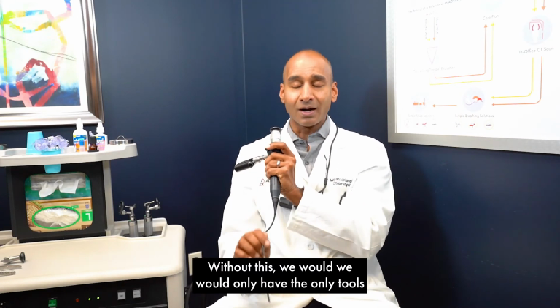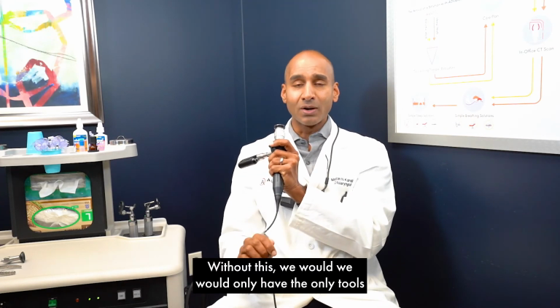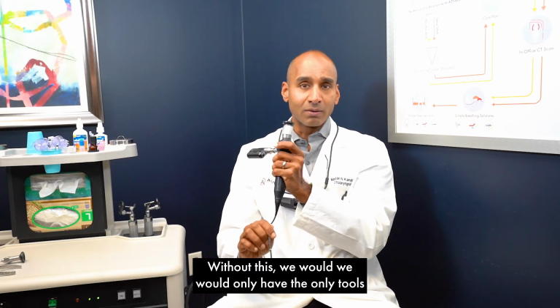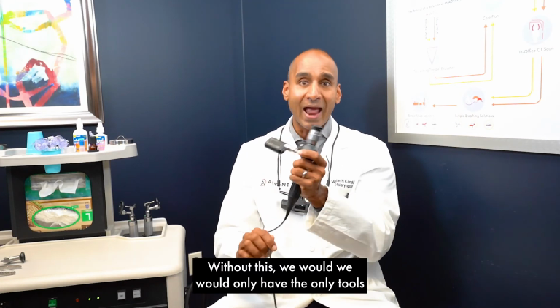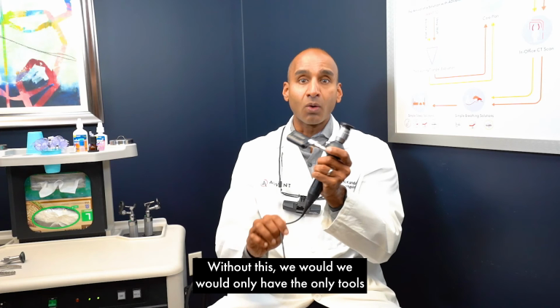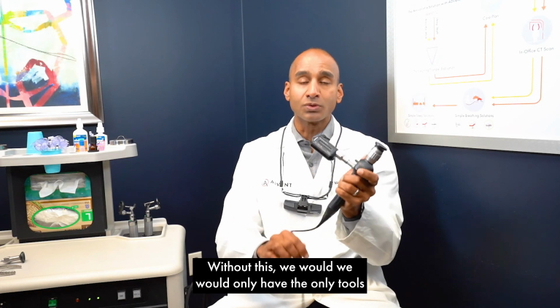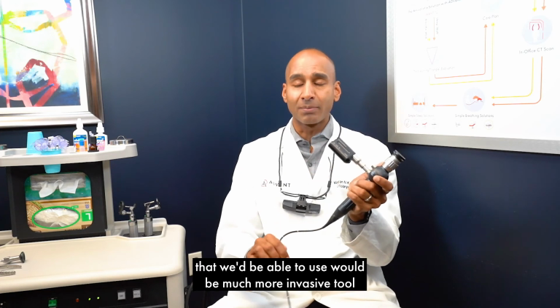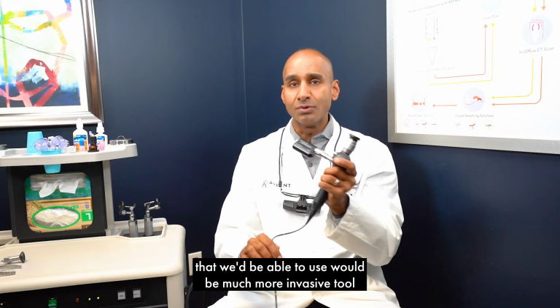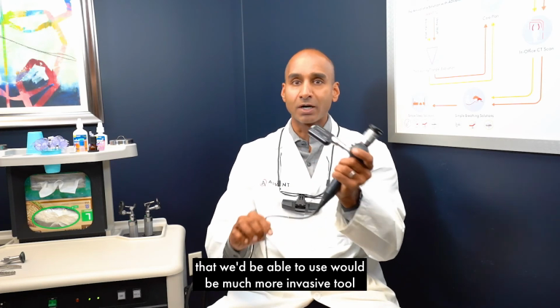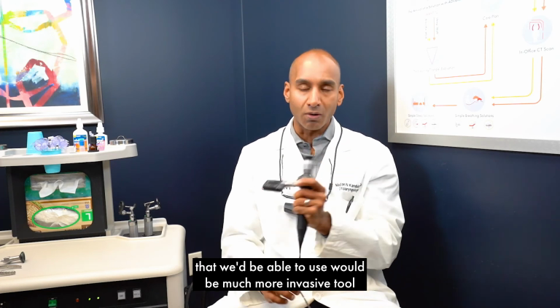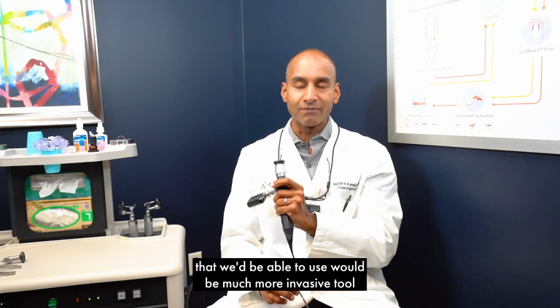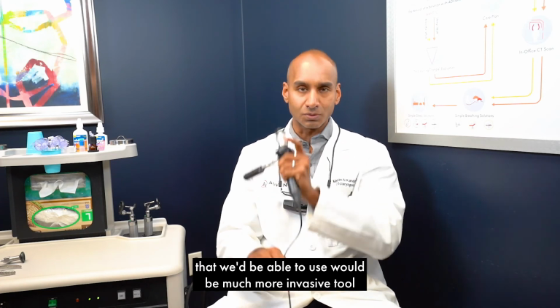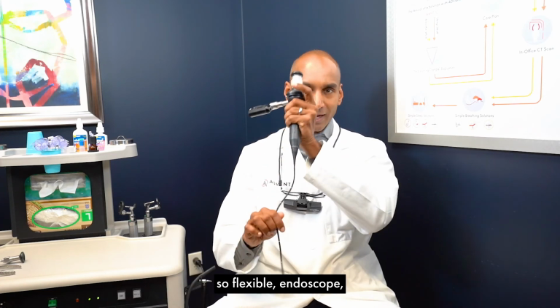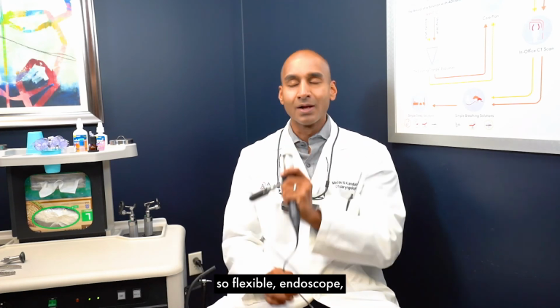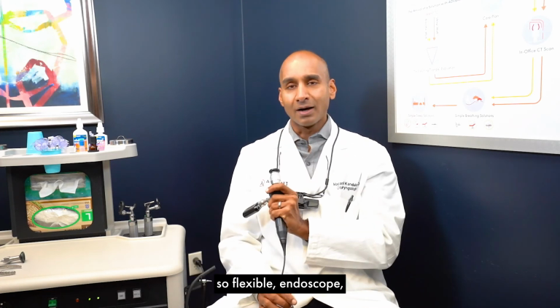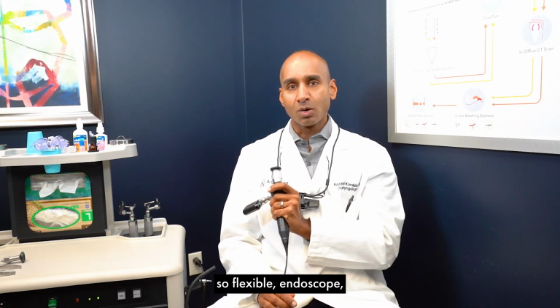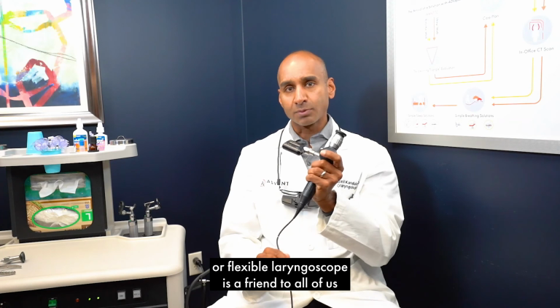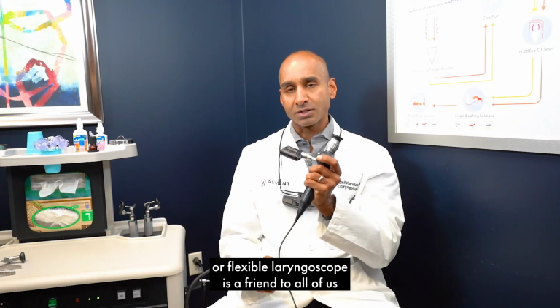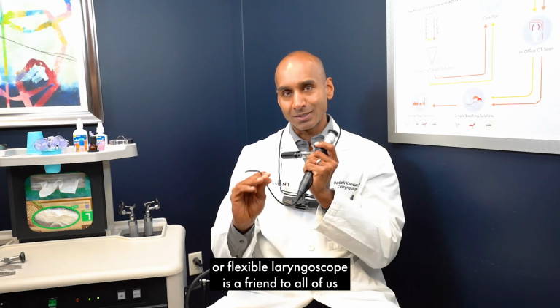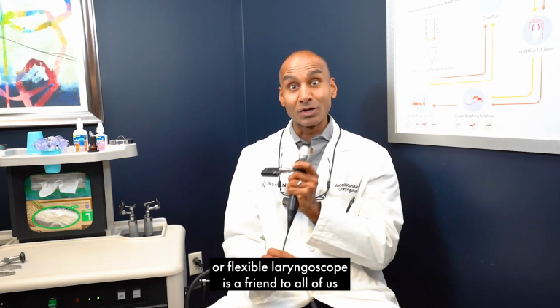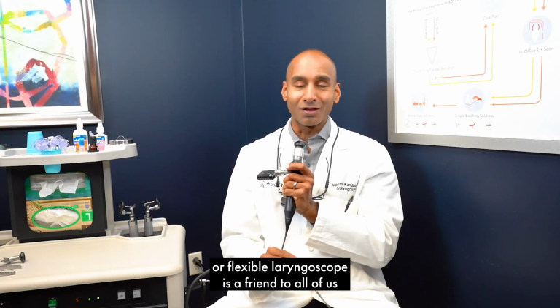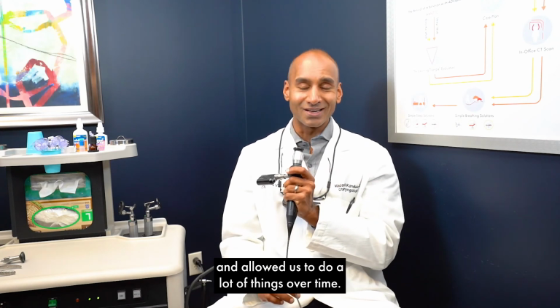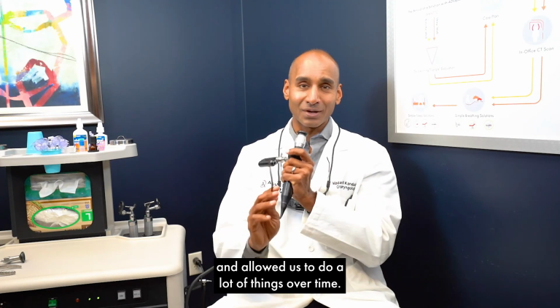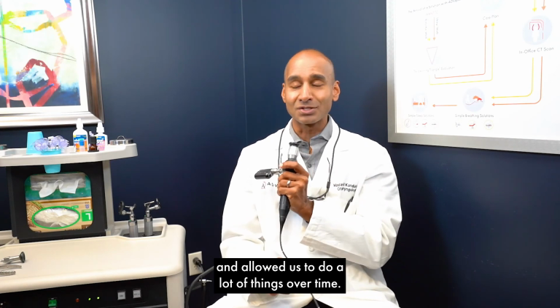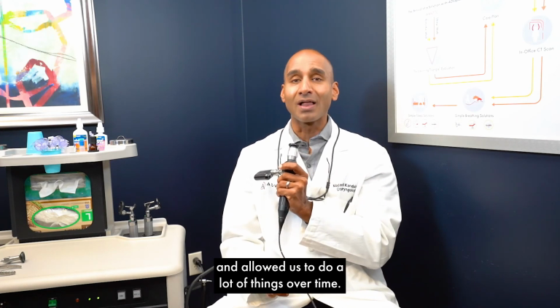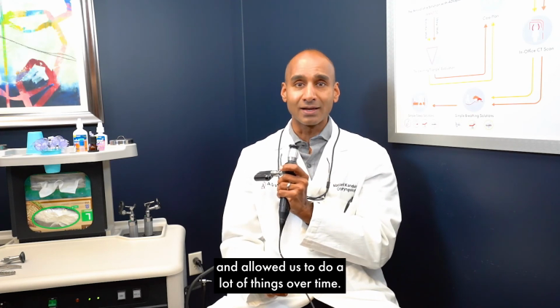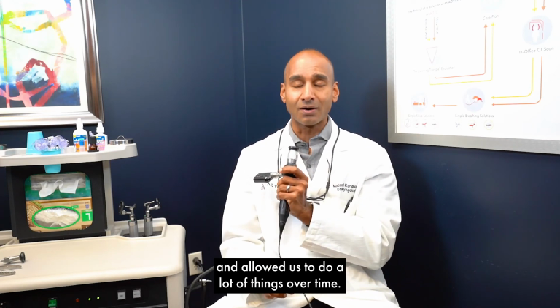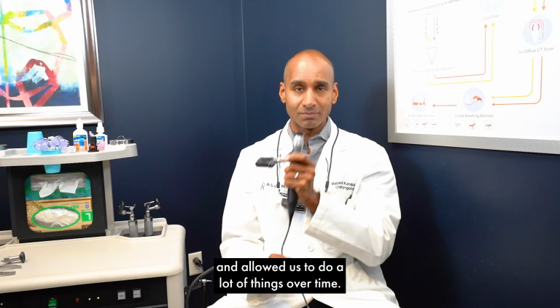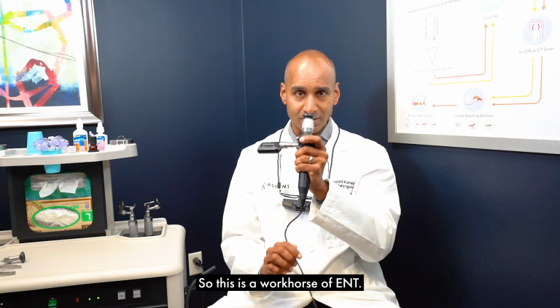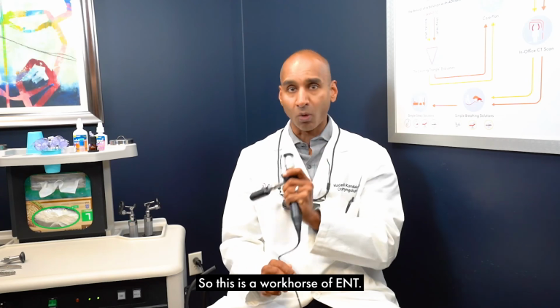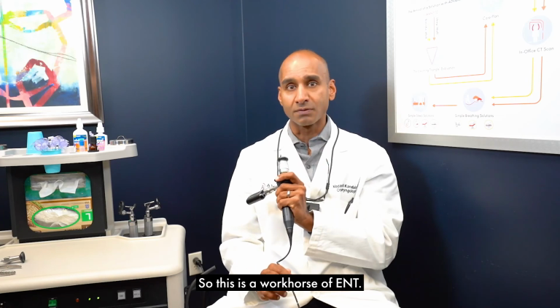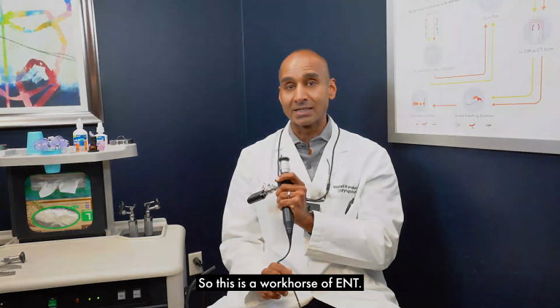Without this tool, we'd only have much more invasive instruments available. The flexible endoscope, or flexible laryngoscope, is a friend to all of us and has allowed us to do a lot of things over time. It truly is a workhorse of ENT.